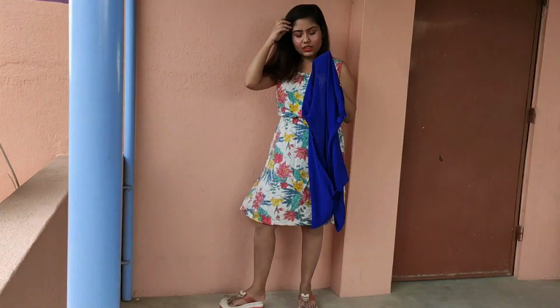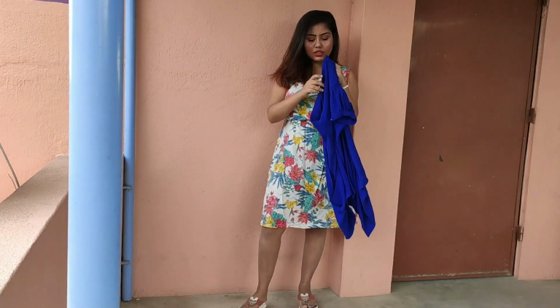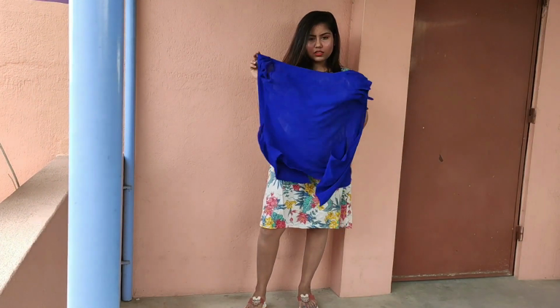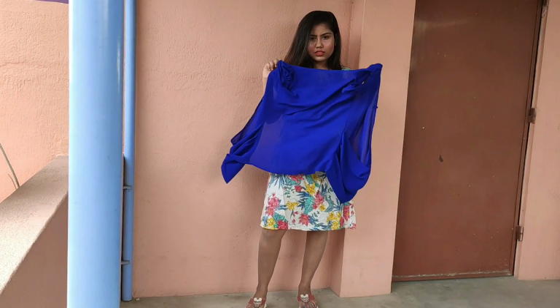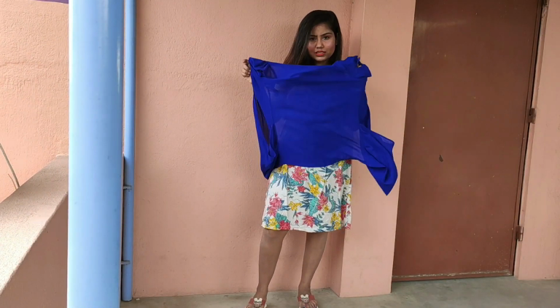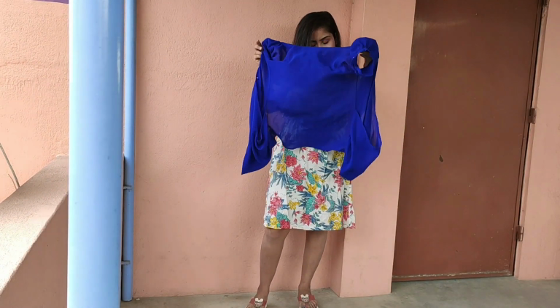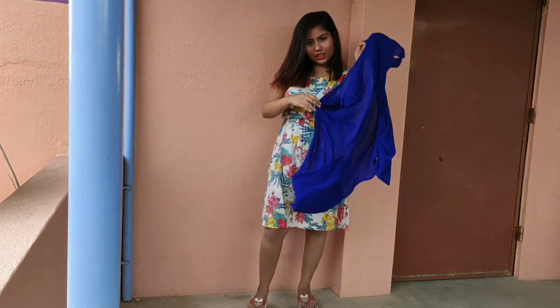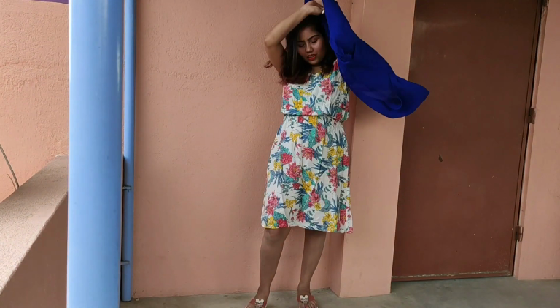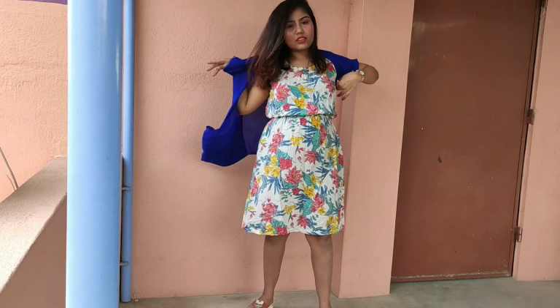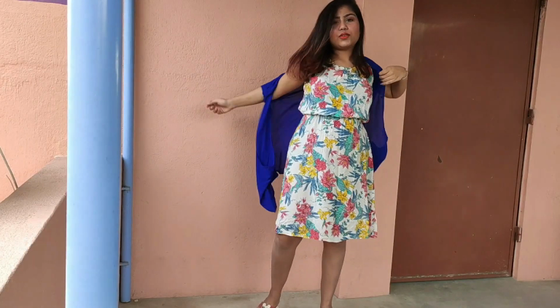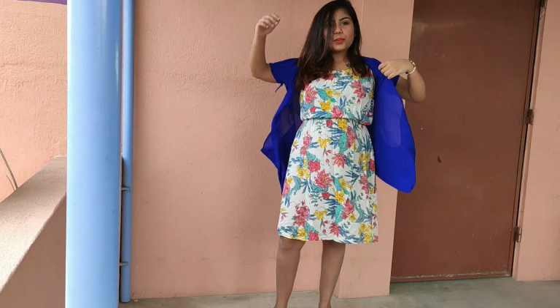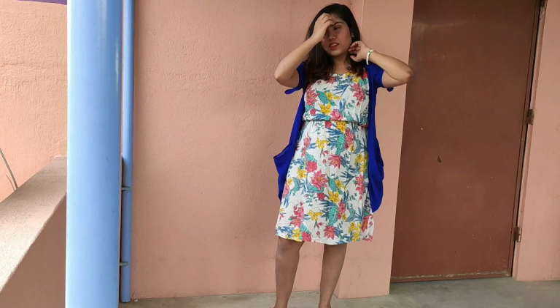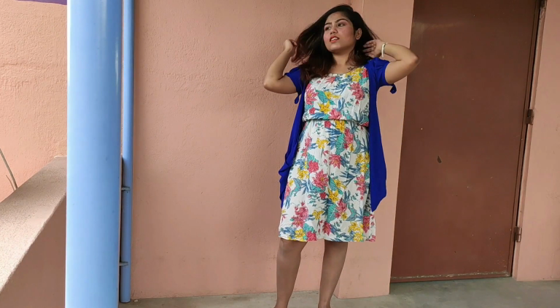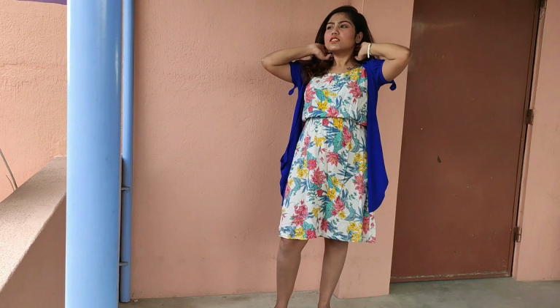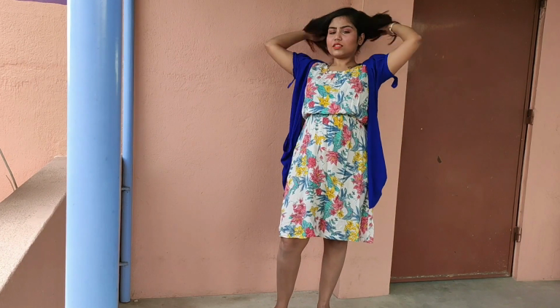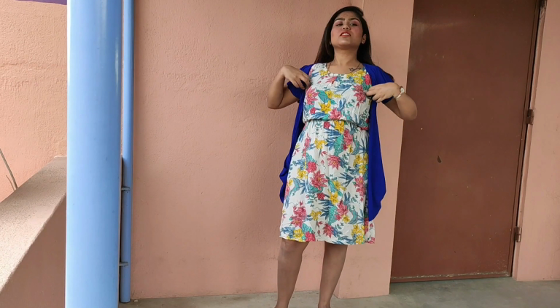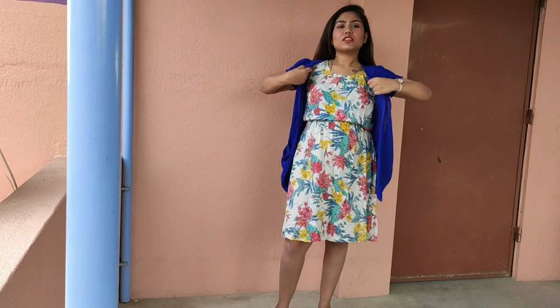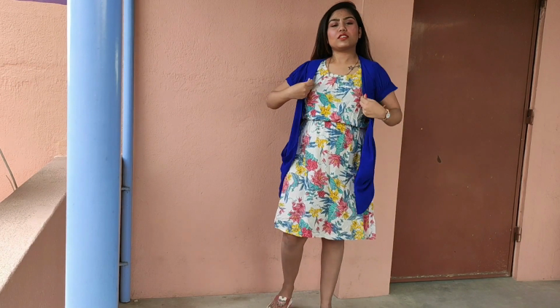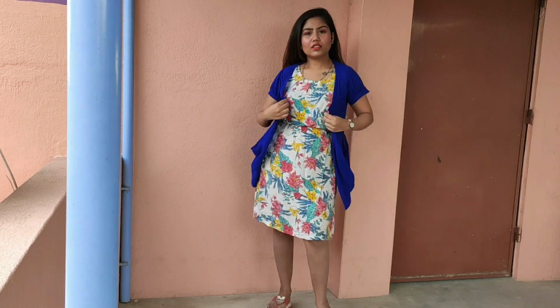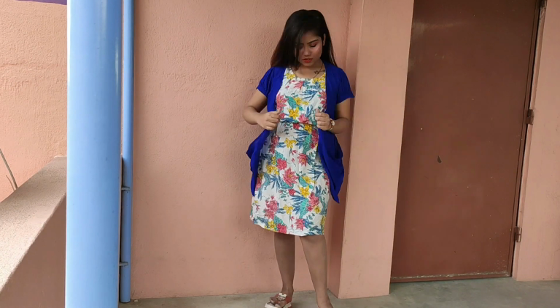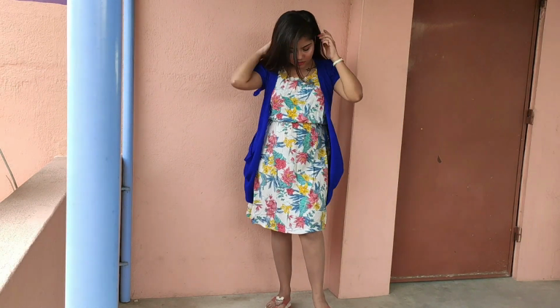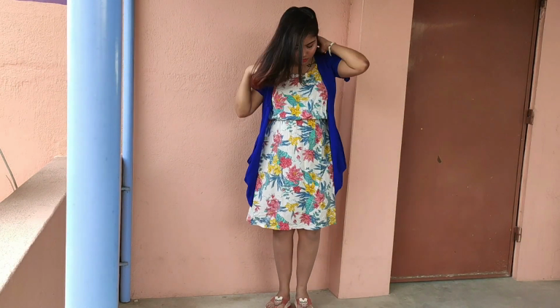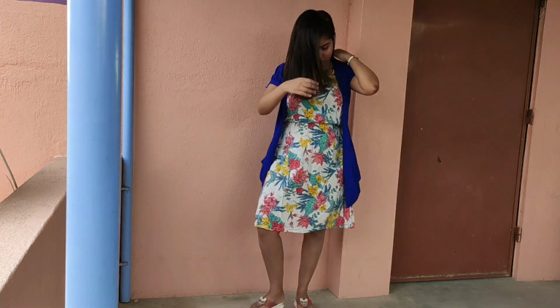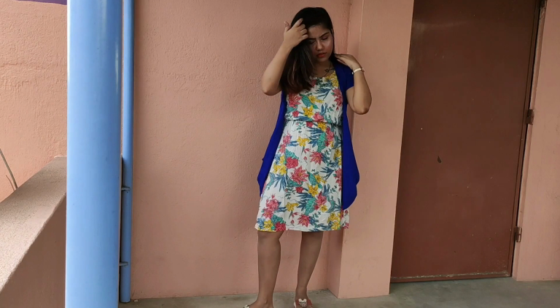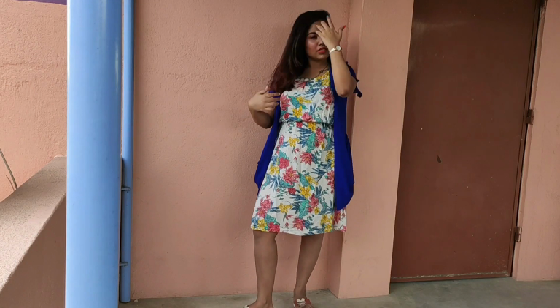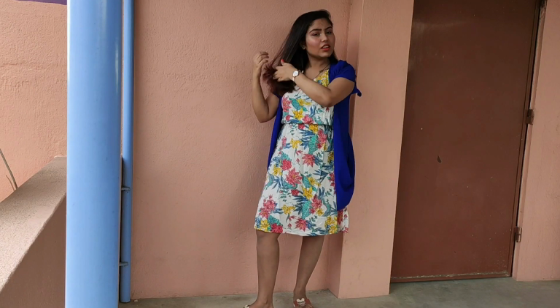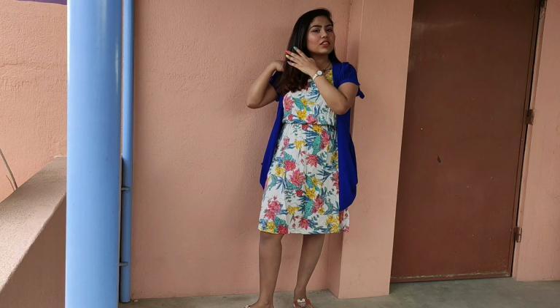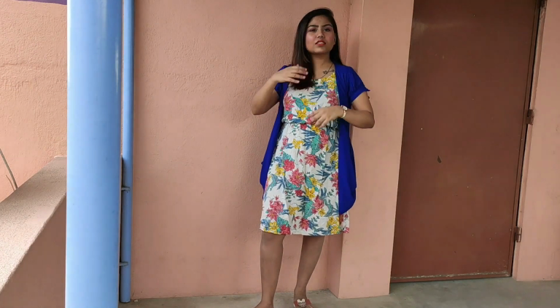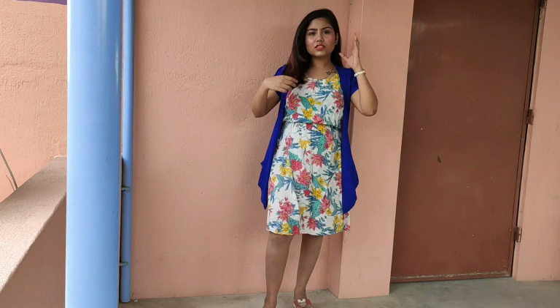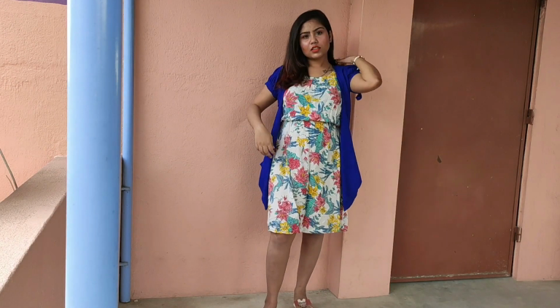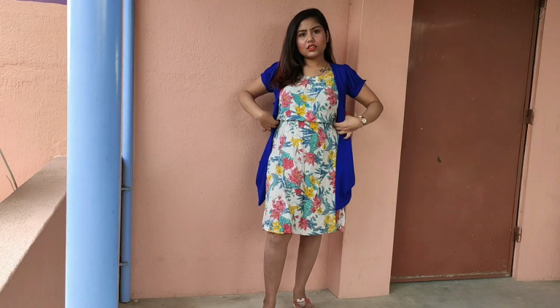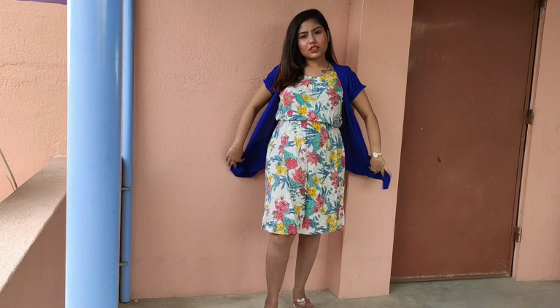If you want to layer up, do not select denim jackets or leather jackets. Instead, you can use shrugs in light fabrics — just like these shrugs.